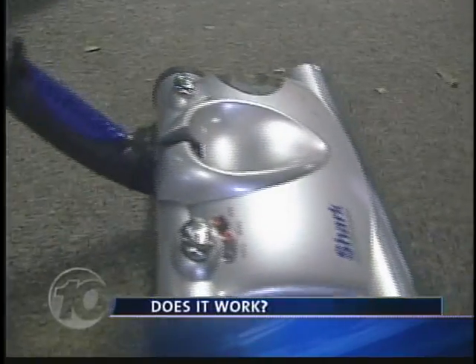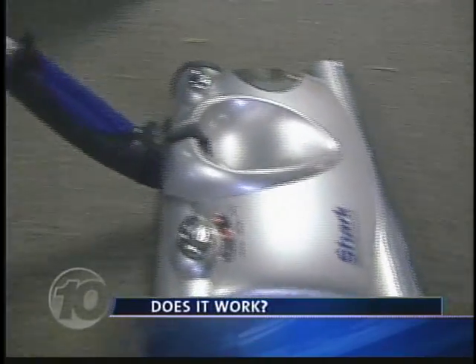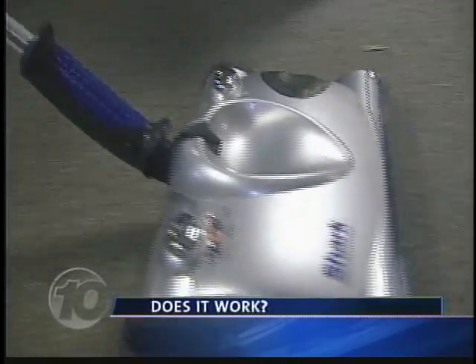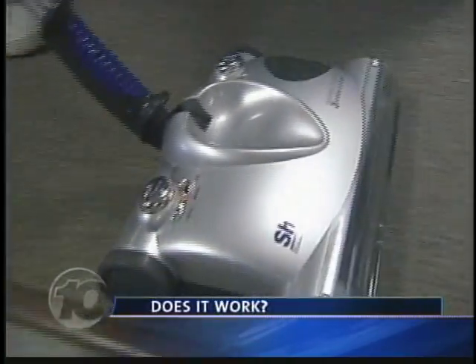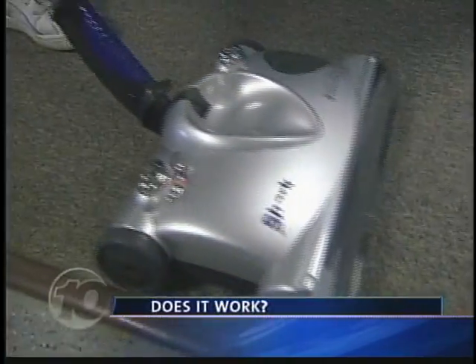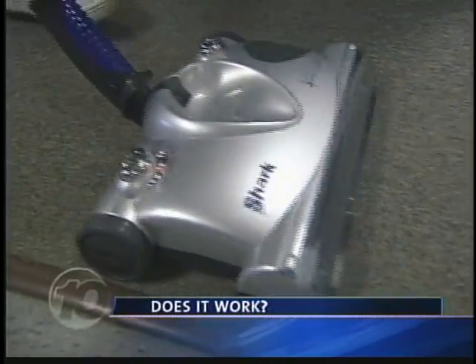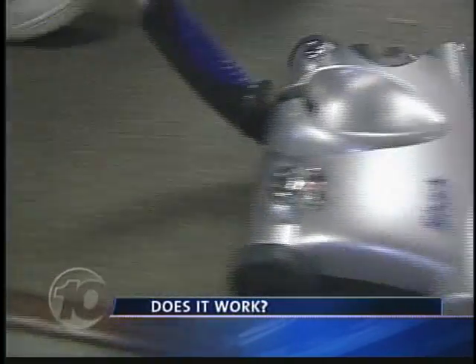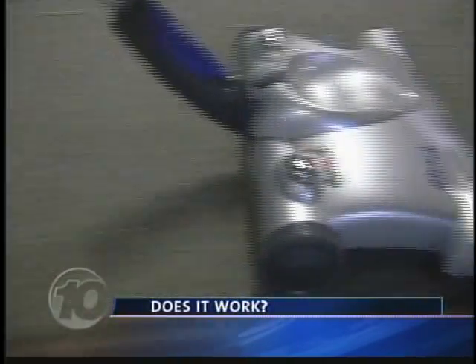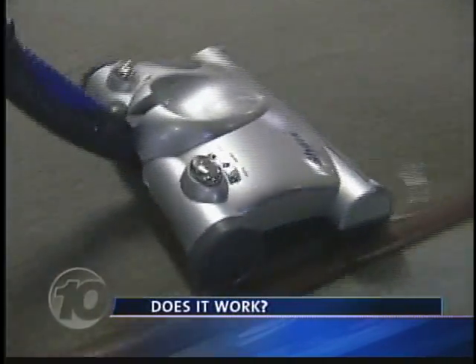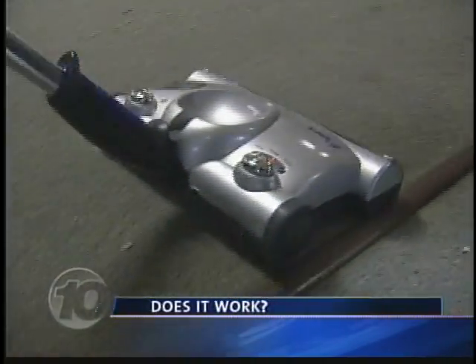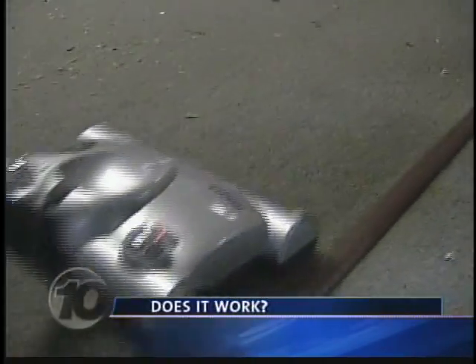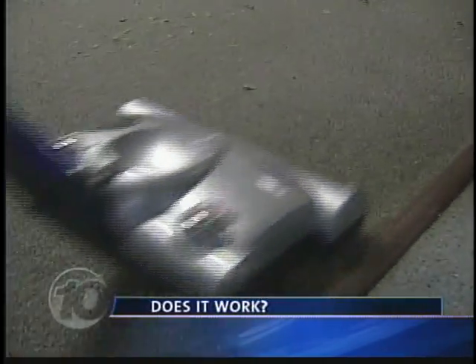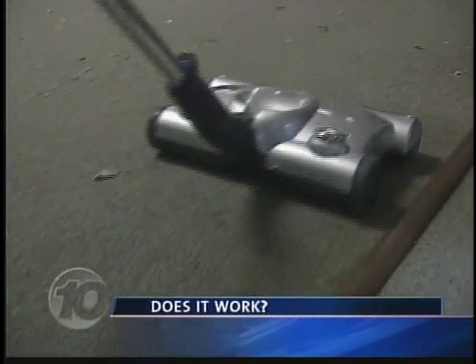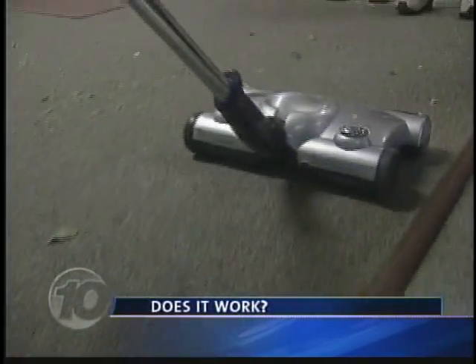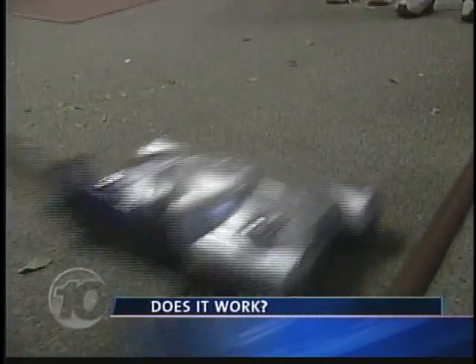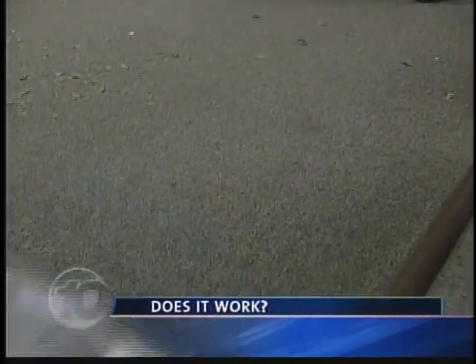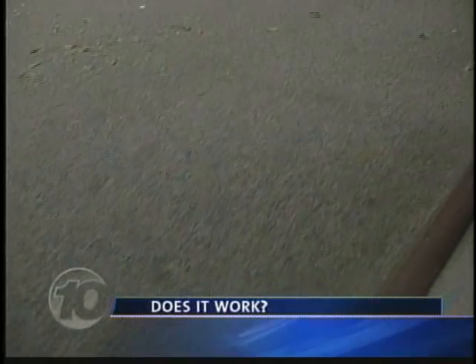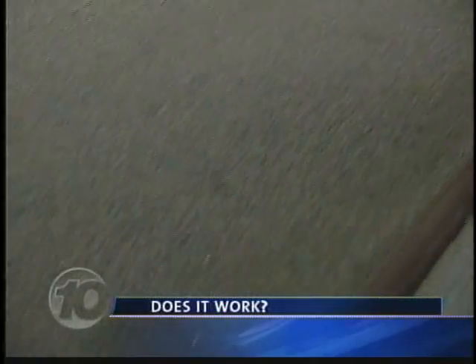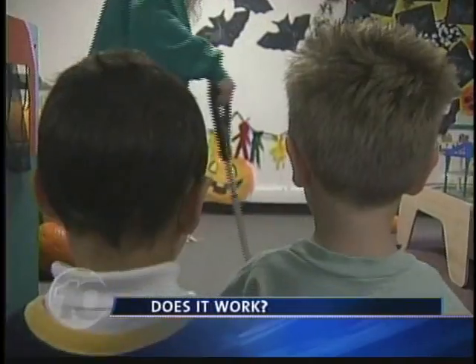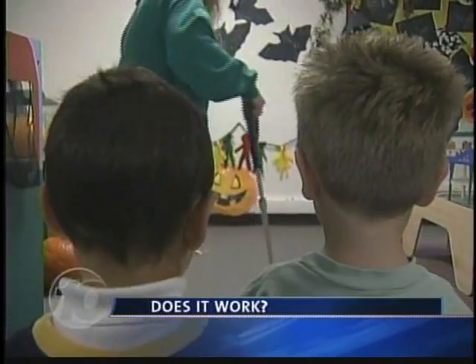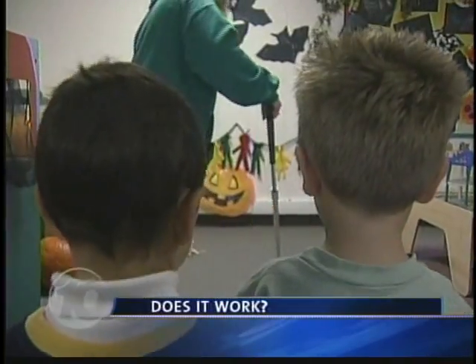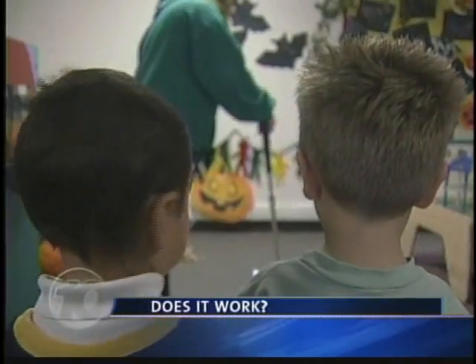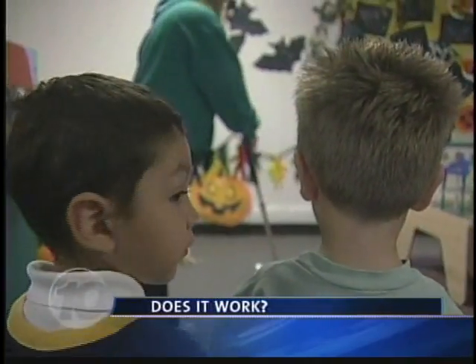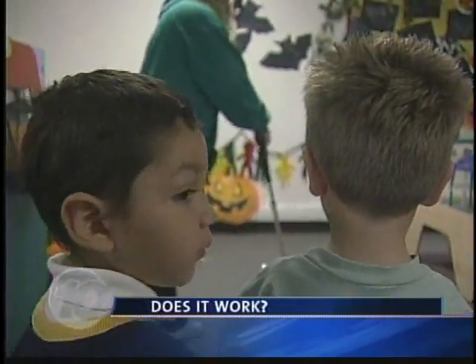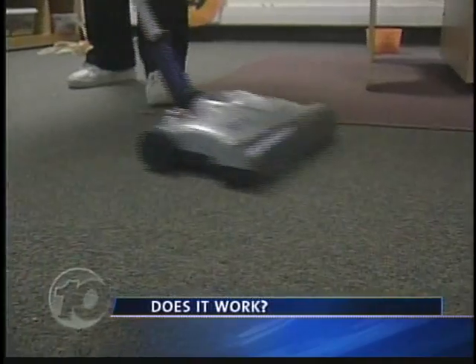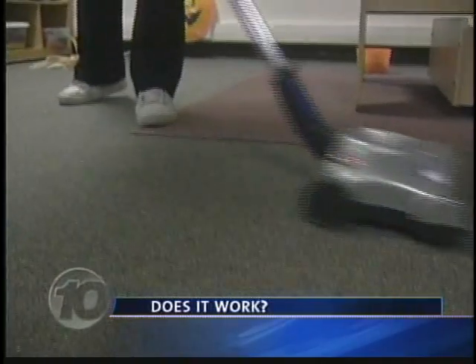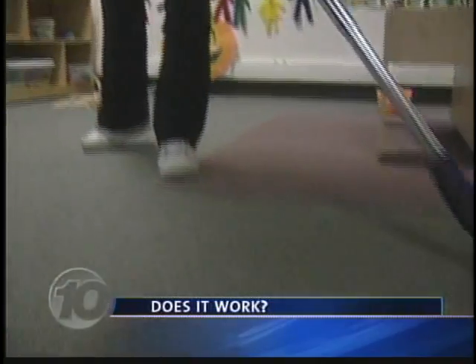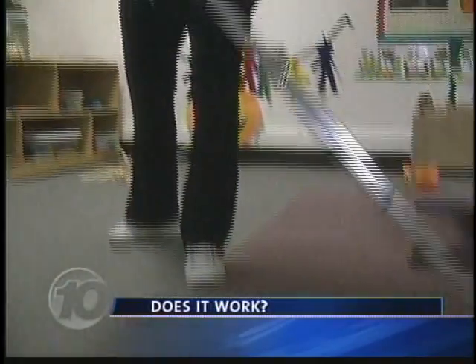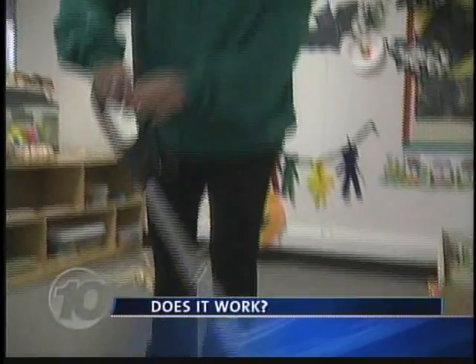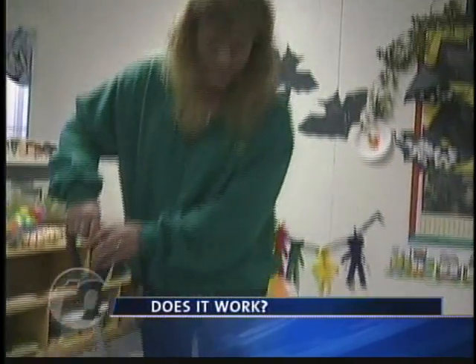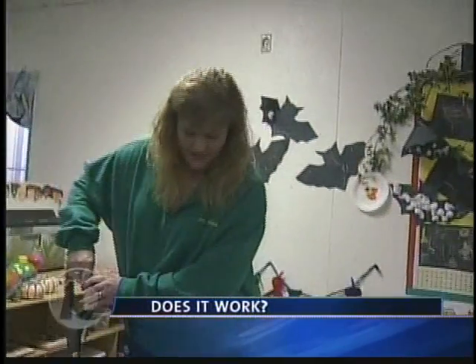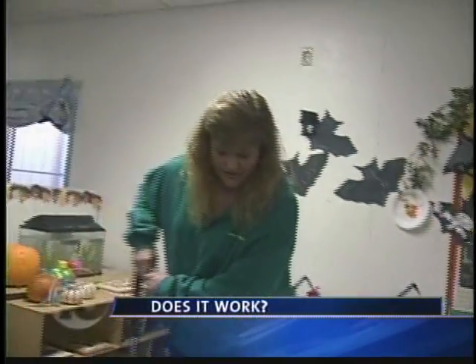Look at that — it picked up everything. And it's so quiet. But the Shark's power brush action is supposed to pick up just about anything.